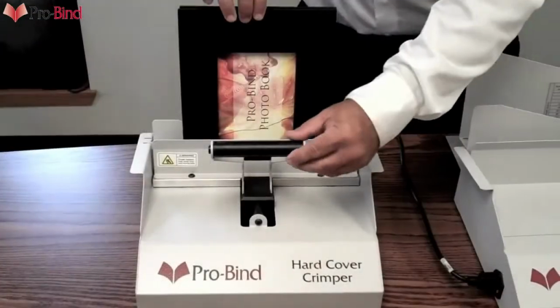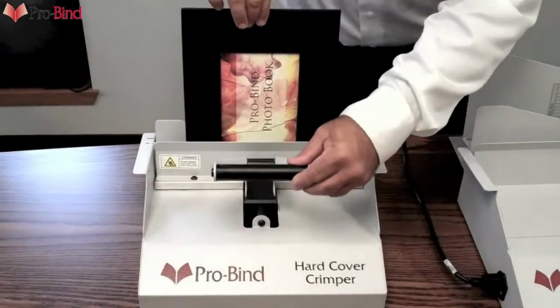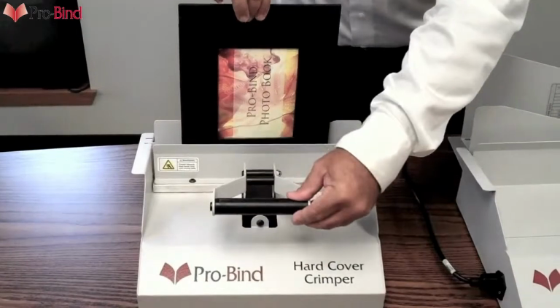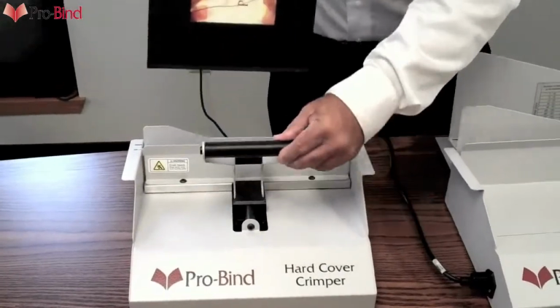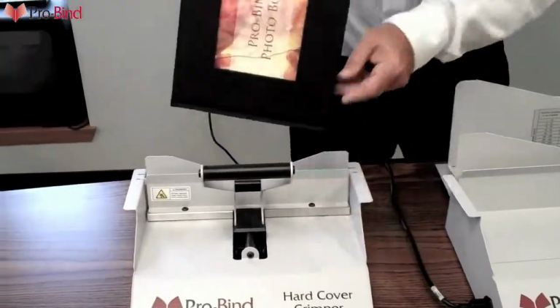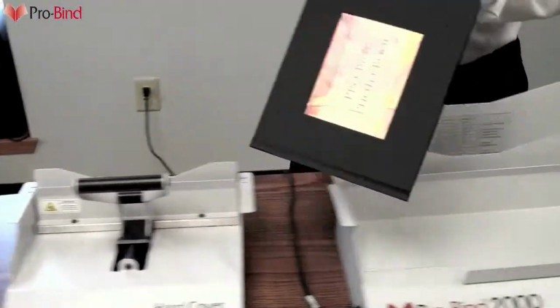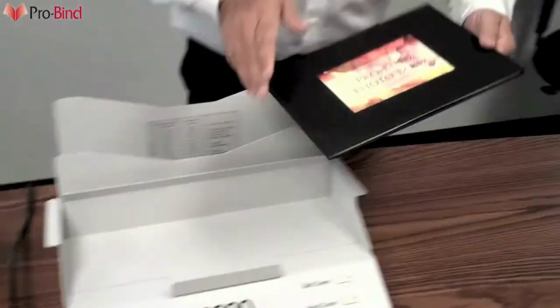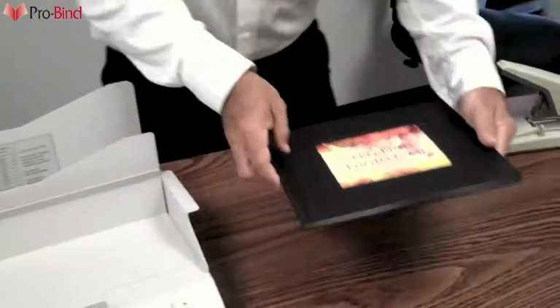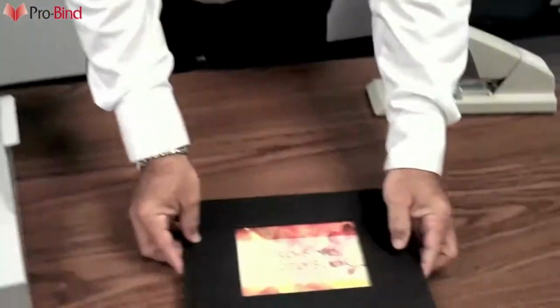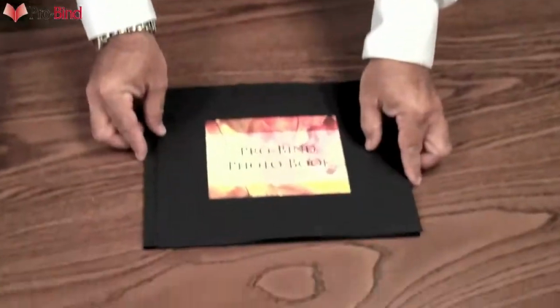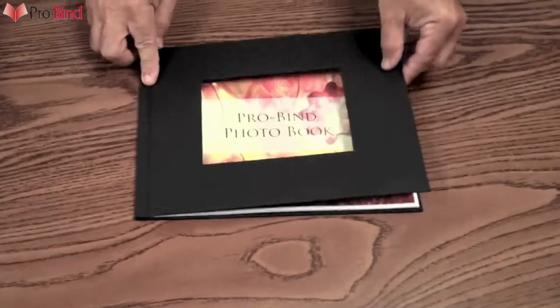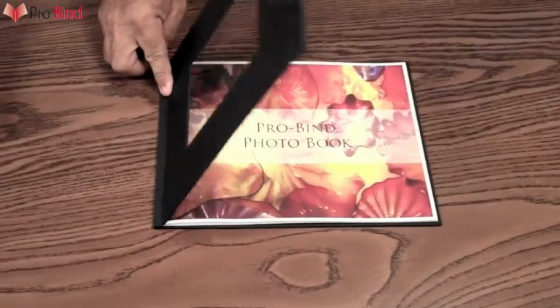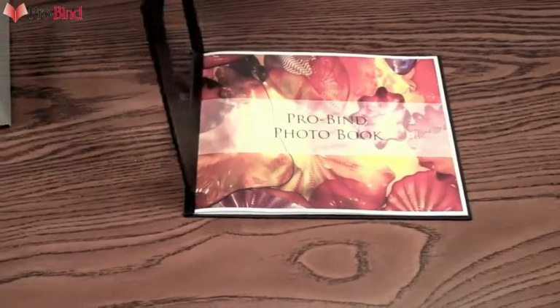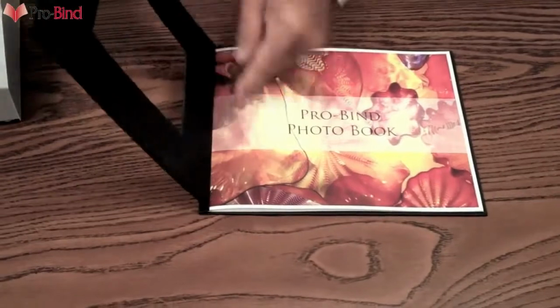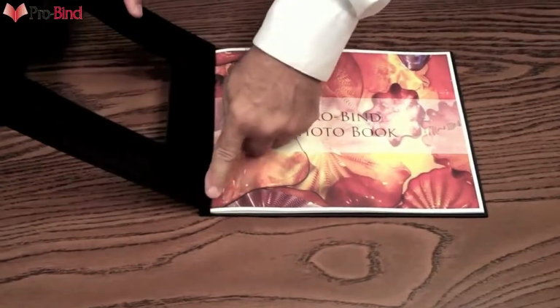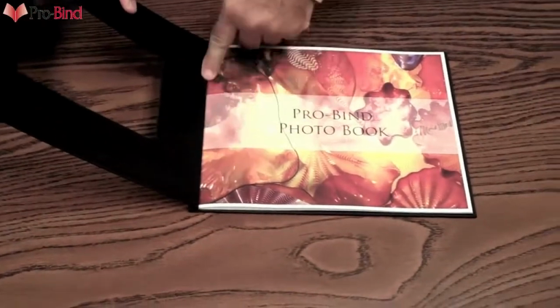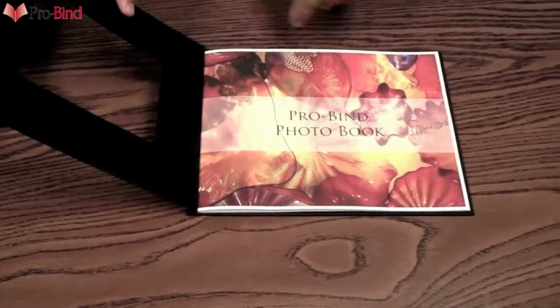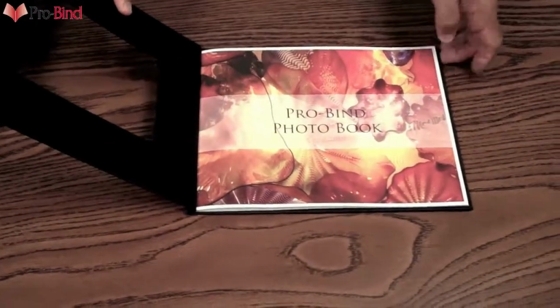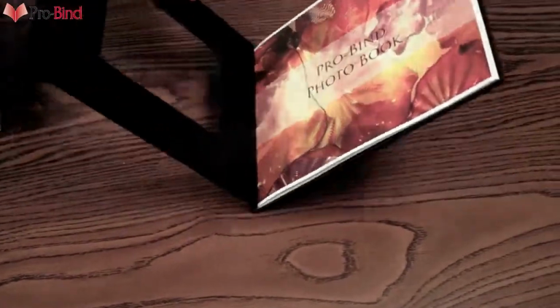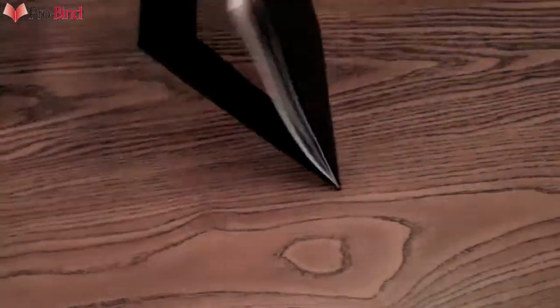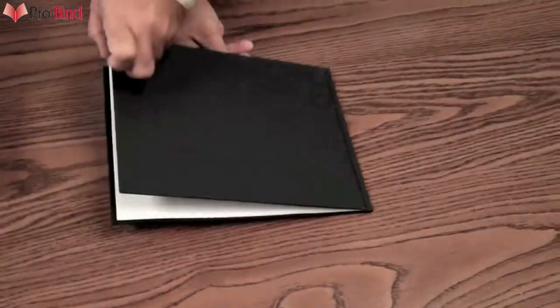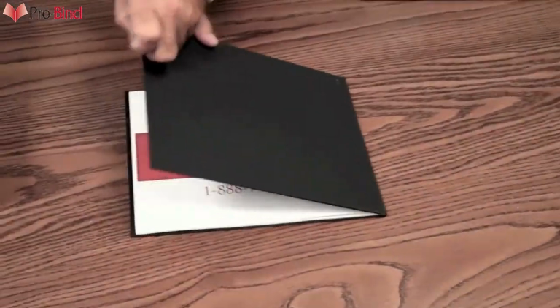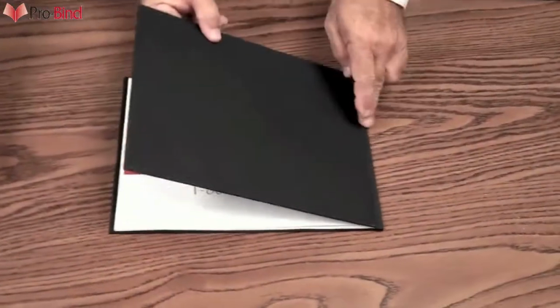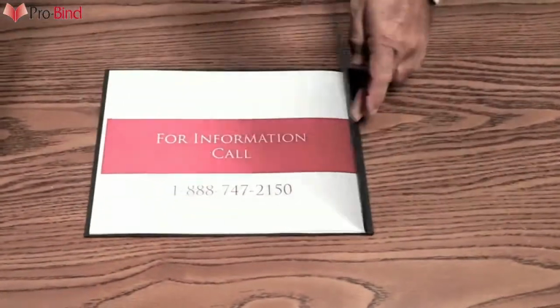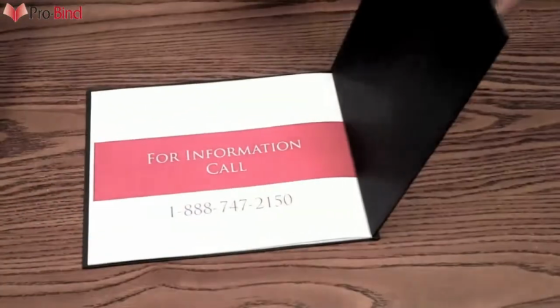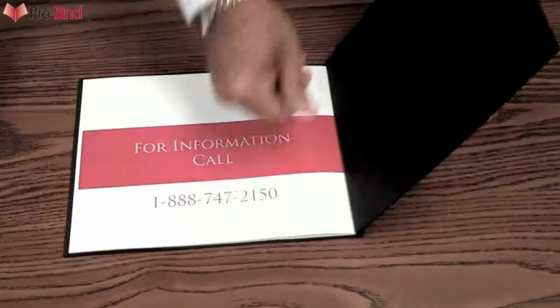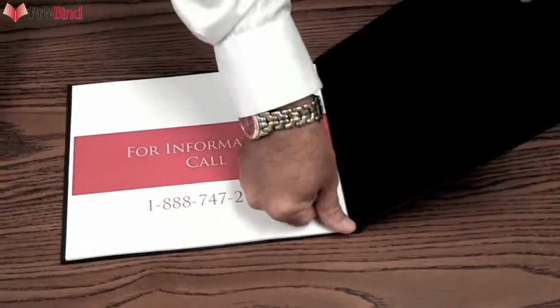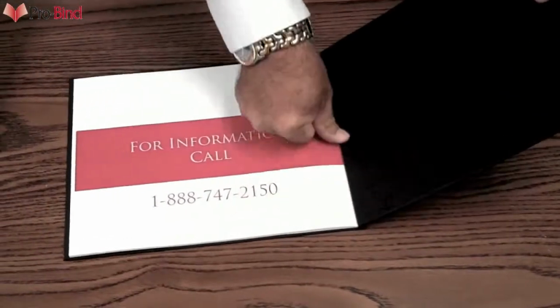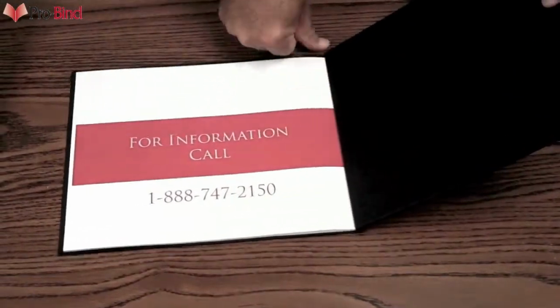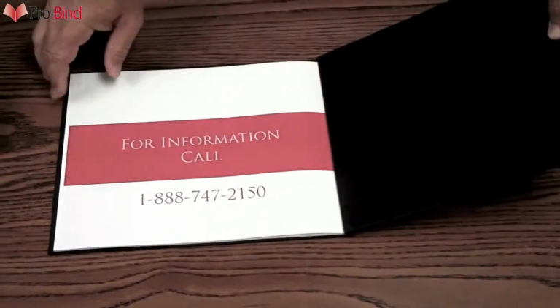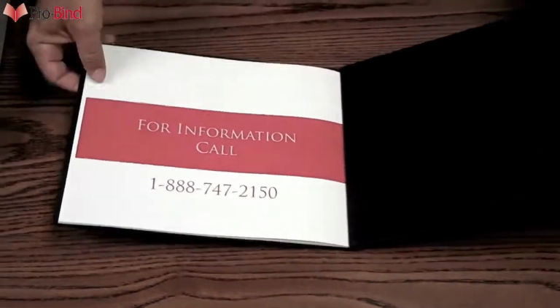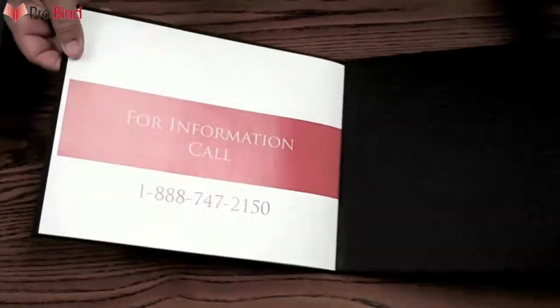And that's it. You've got a completely secure, thermally bound hardcover book. Open the book at the front and back covers and gently press down to make a perfect crease. And with the added strength of the staples inside, this book is very durable.